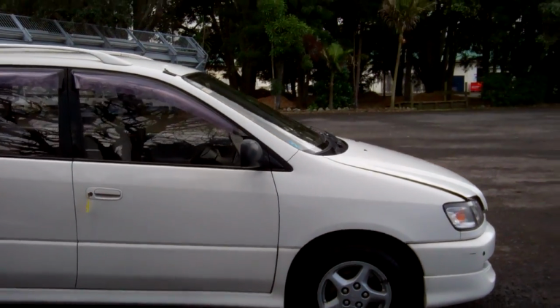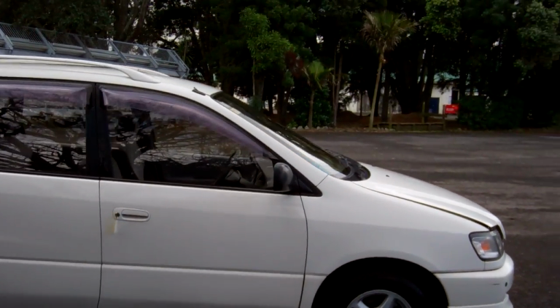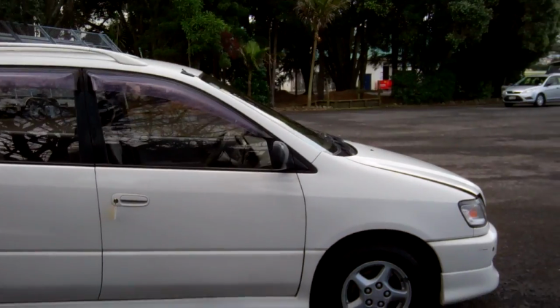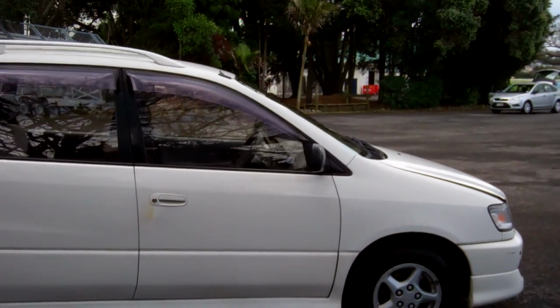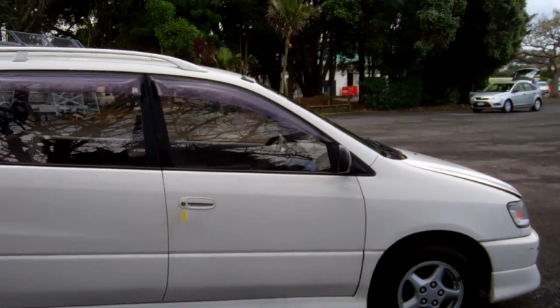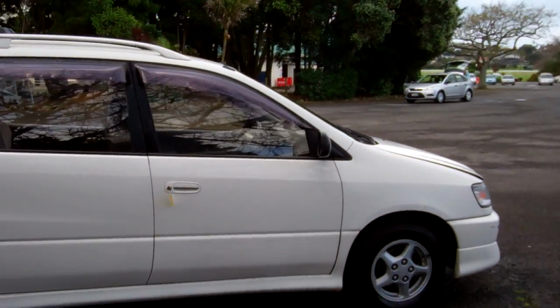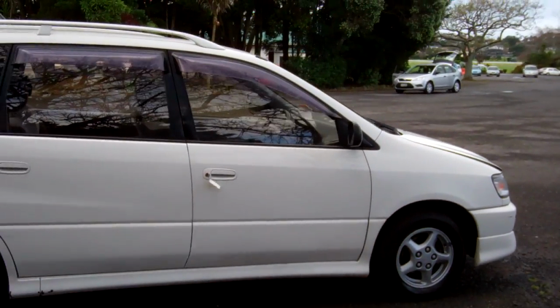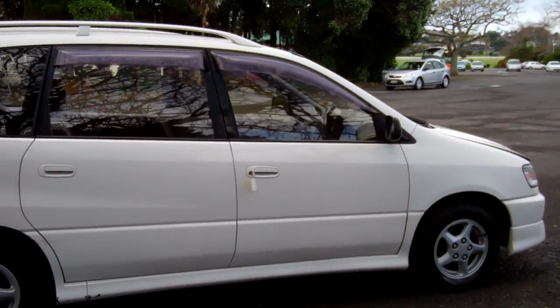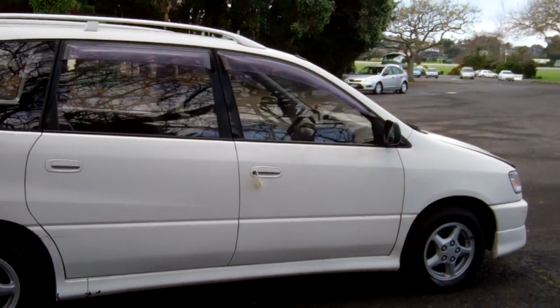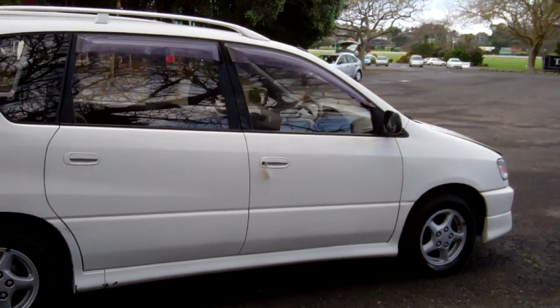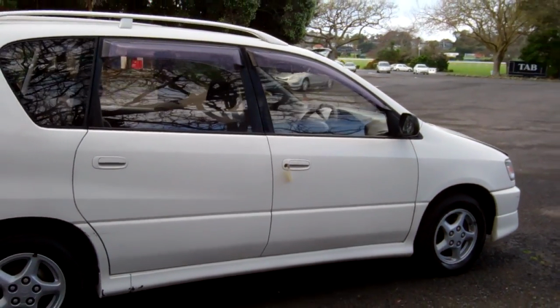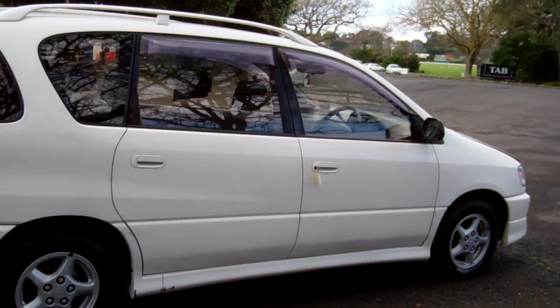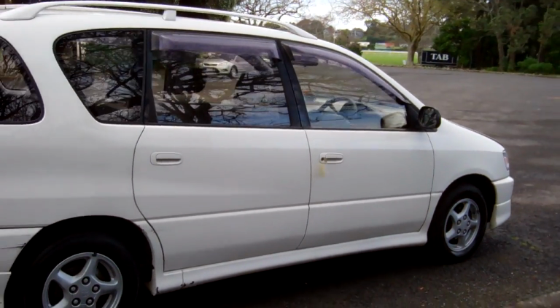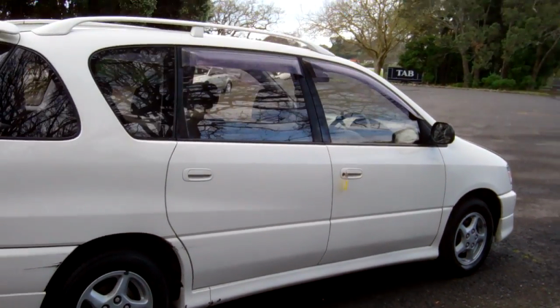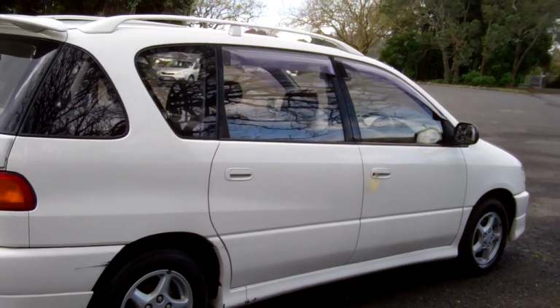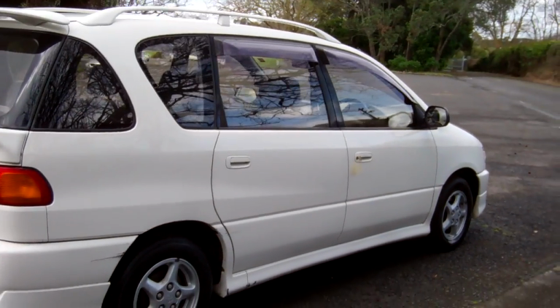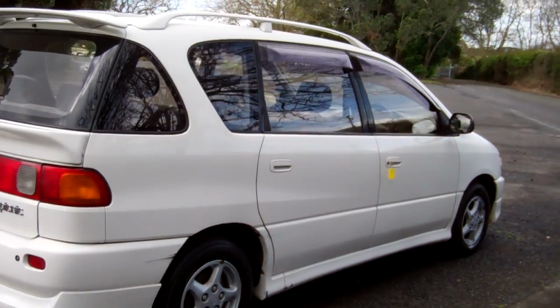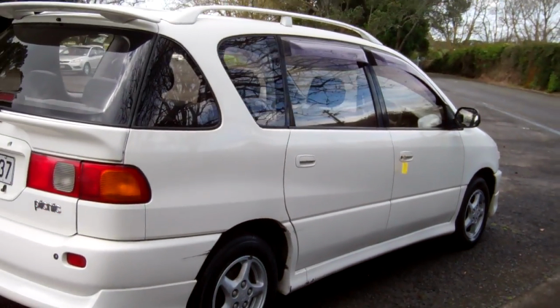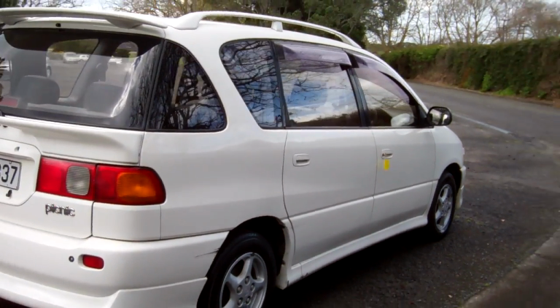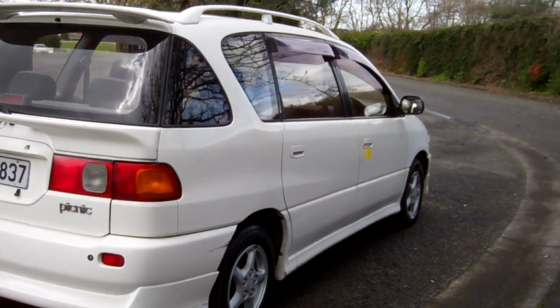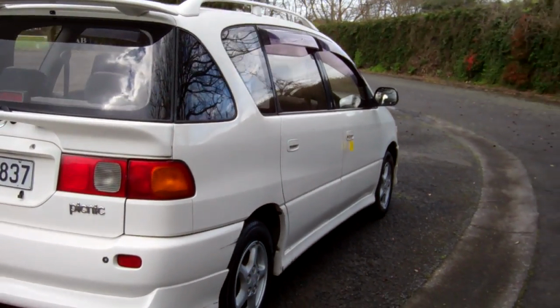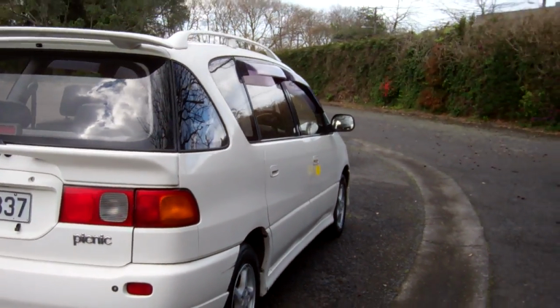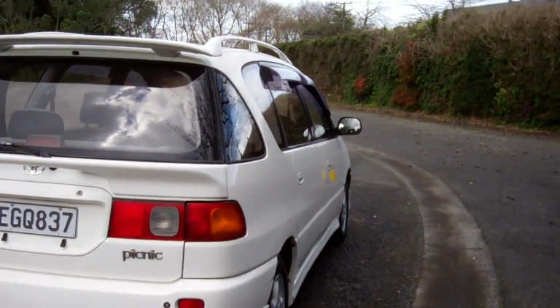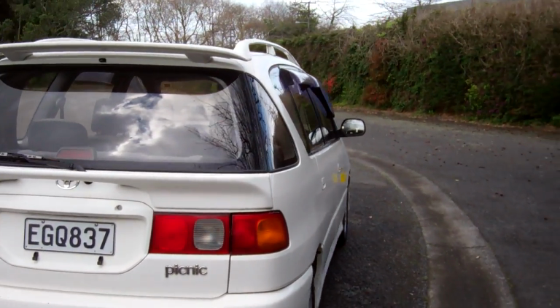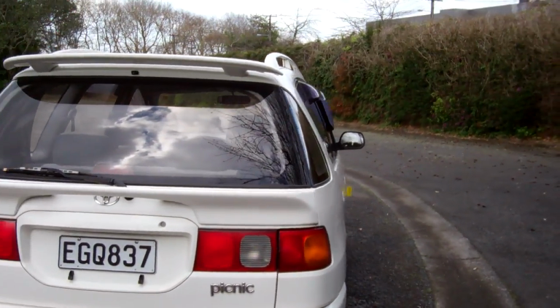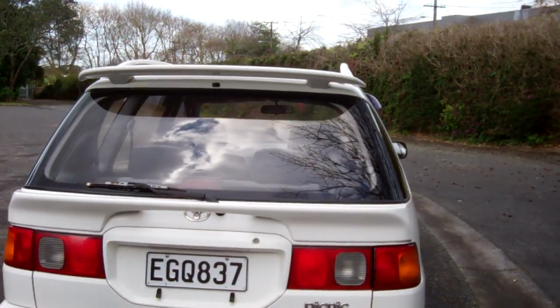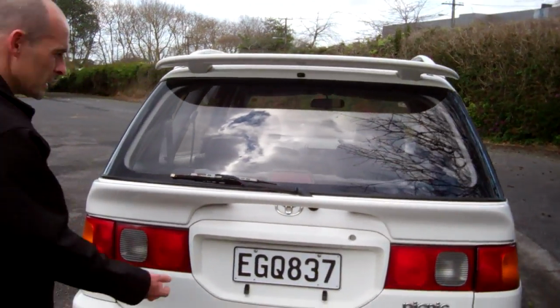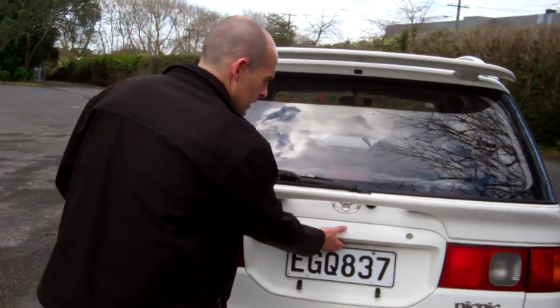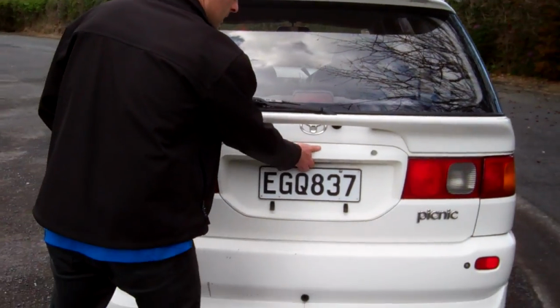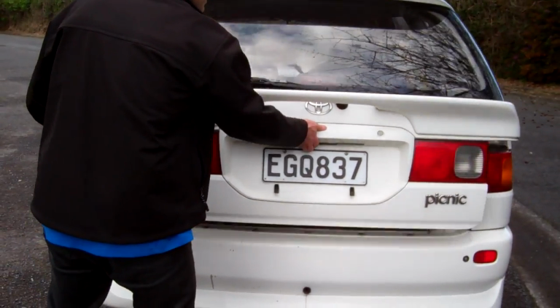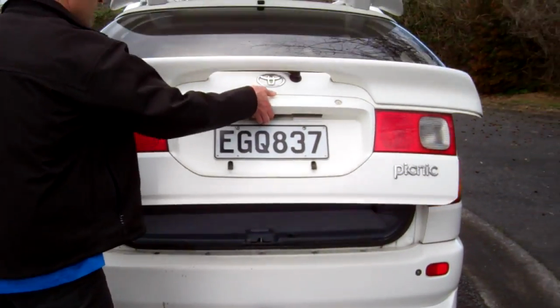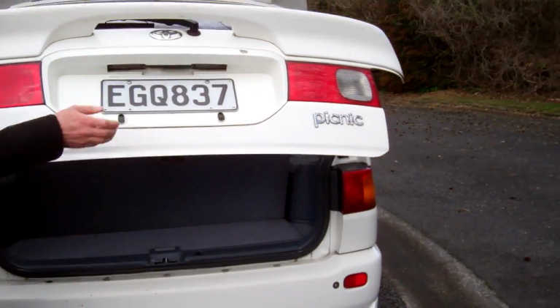Certainly white colour. Only one owner in New Zealand for seven years. Nice kit — window visors and roof rails up there. Rear spoiler — twin rear spoilers actually.